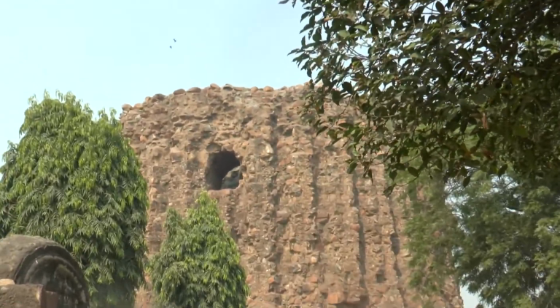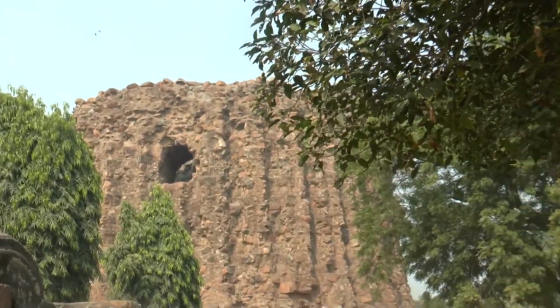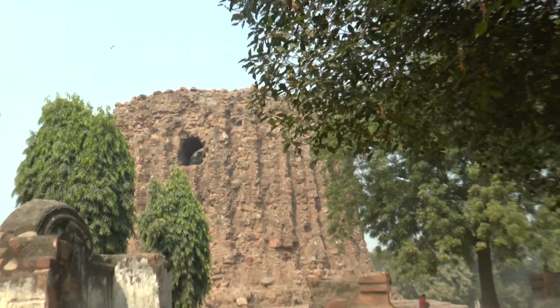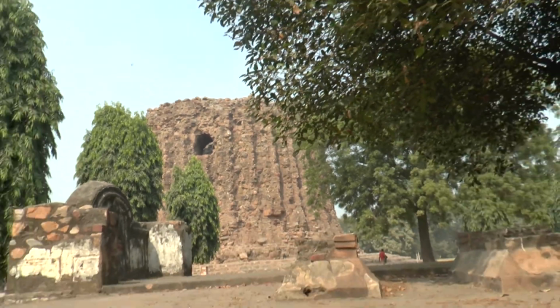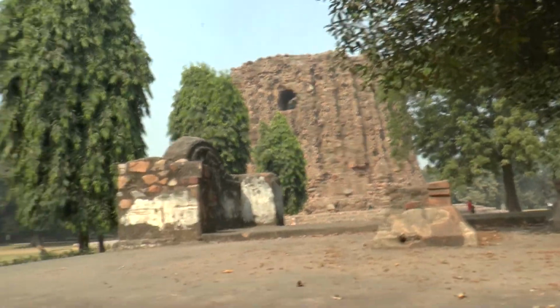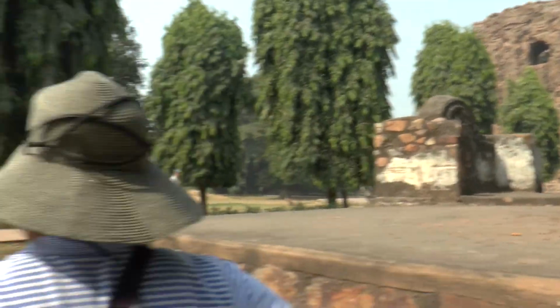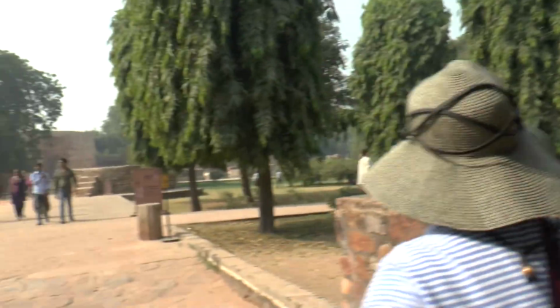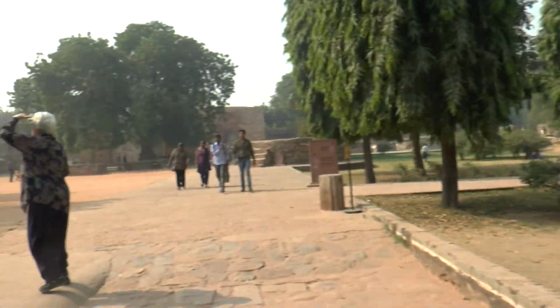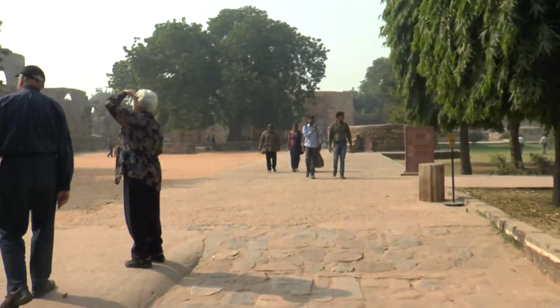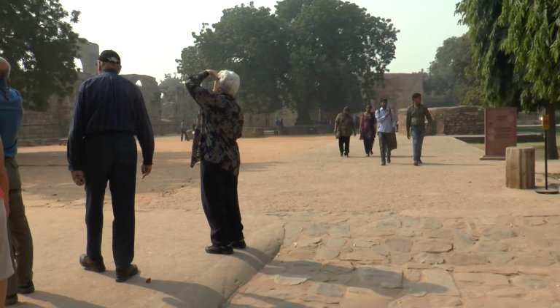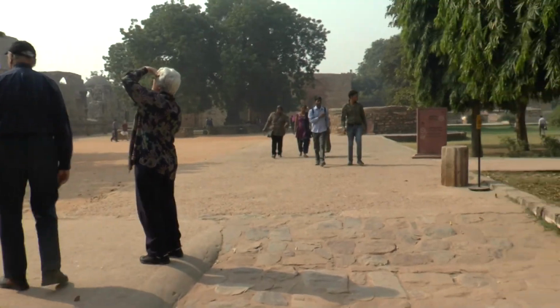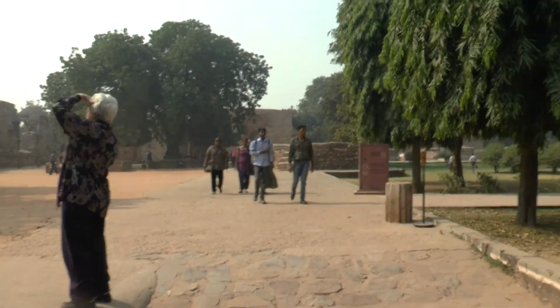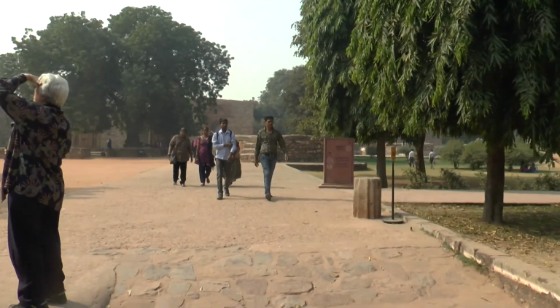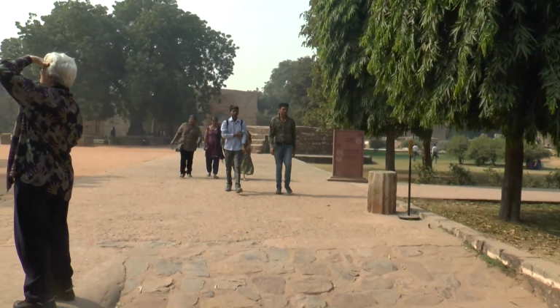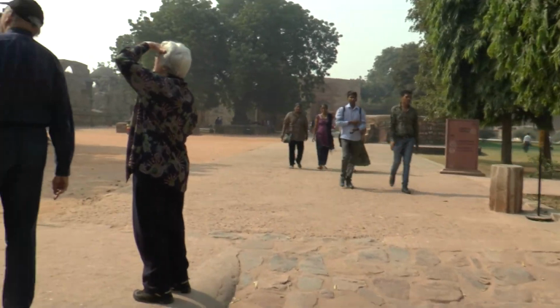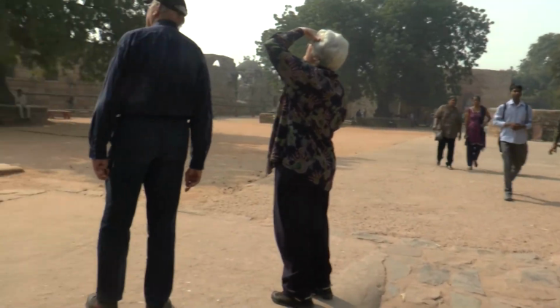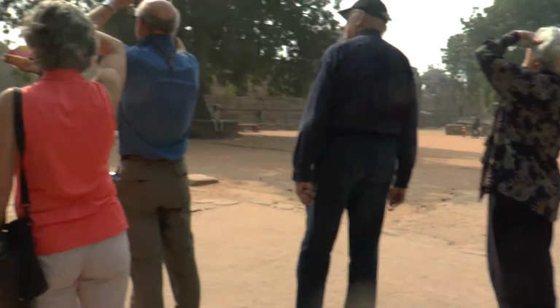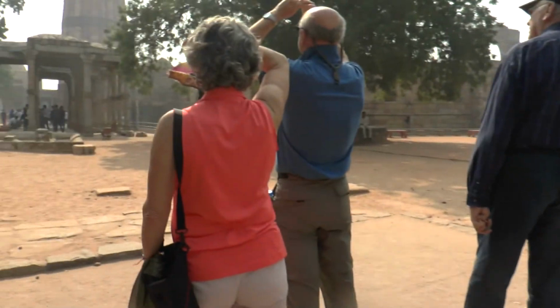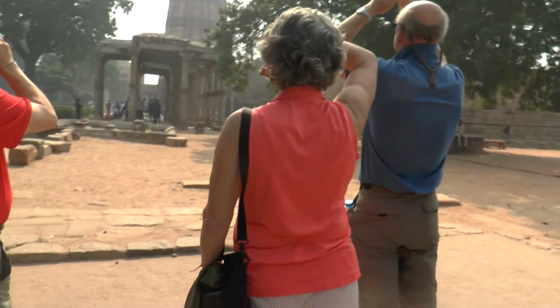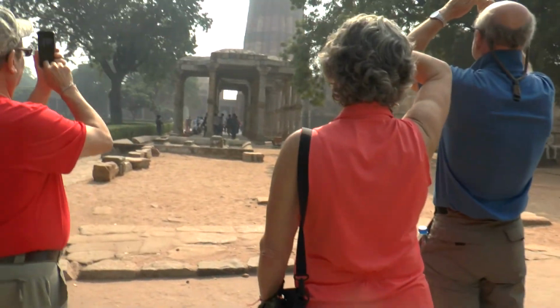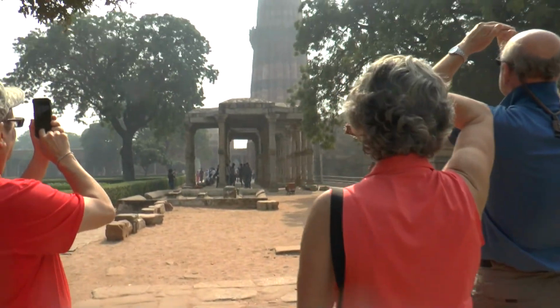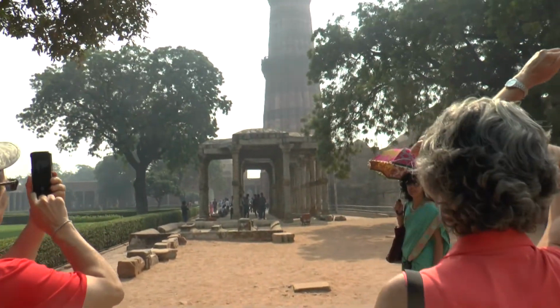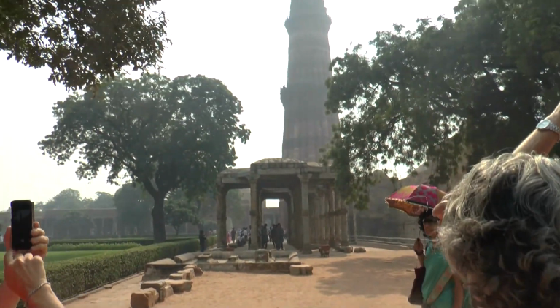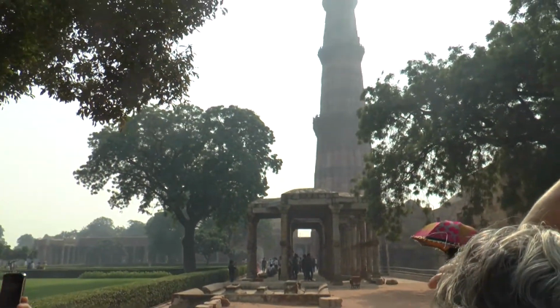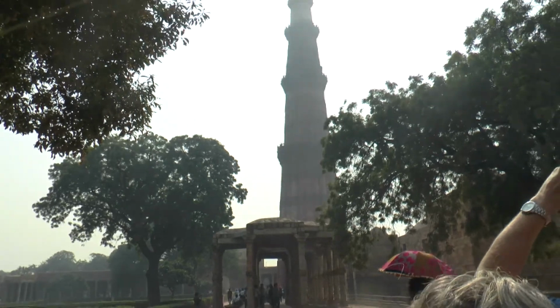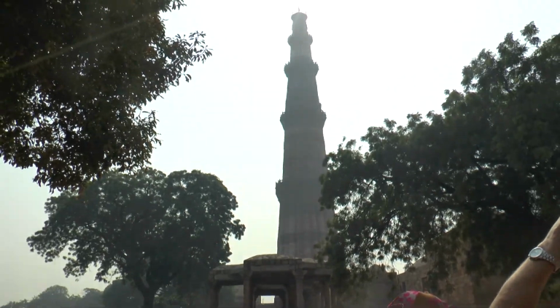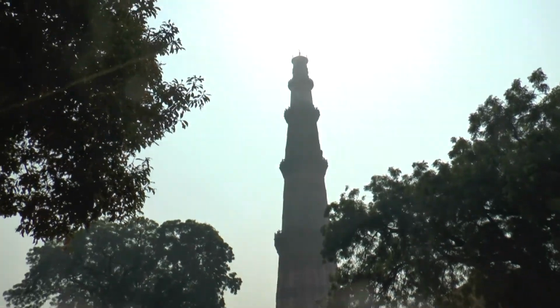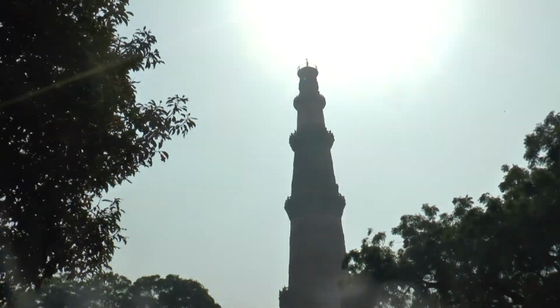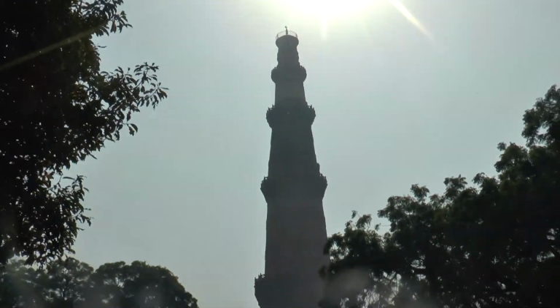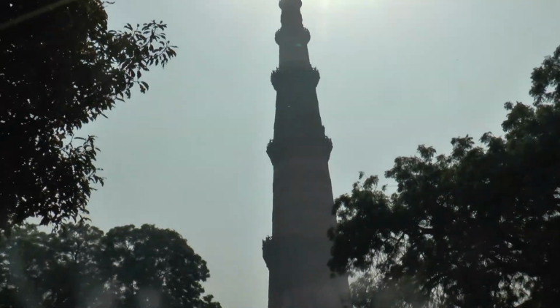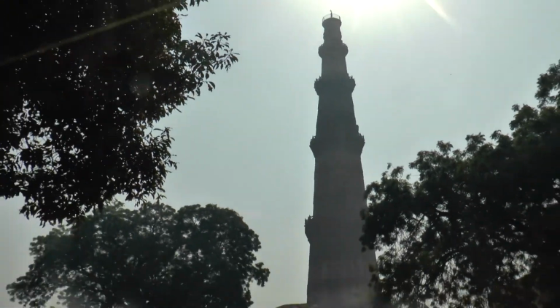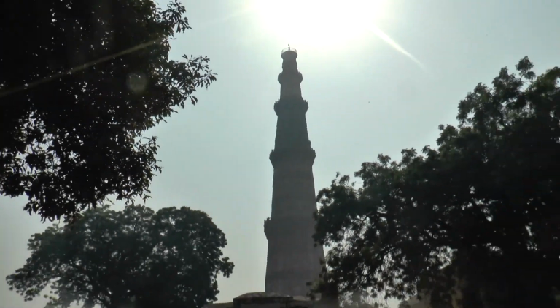You can see the tower very clearly now, but the sun is coming into the frame, so it's not a very good picture. As we go around the tower, you'll get a better view.